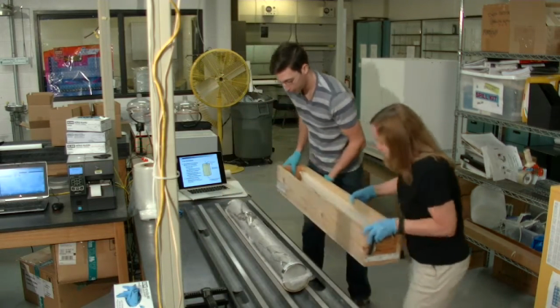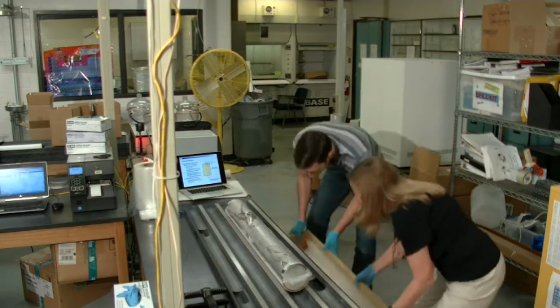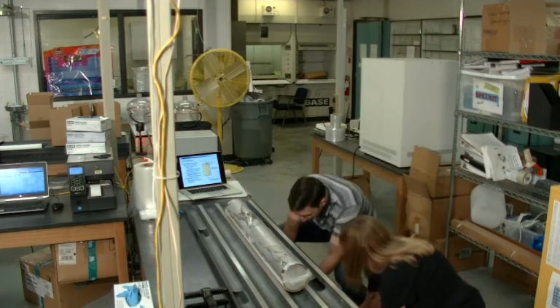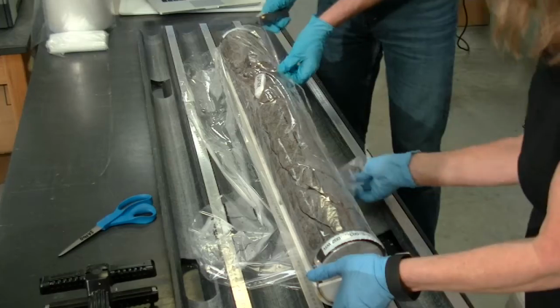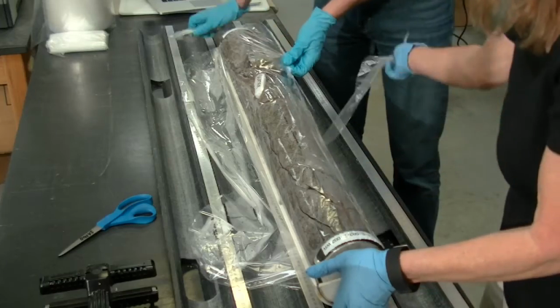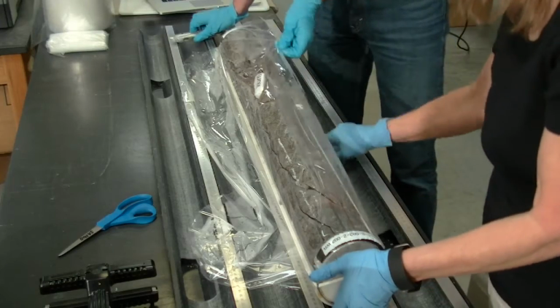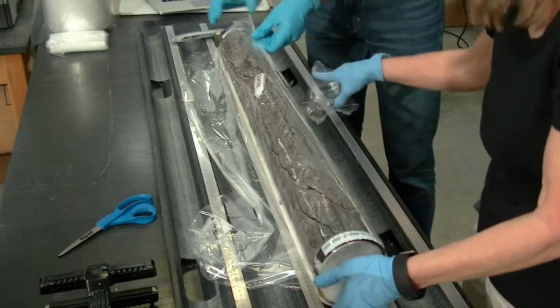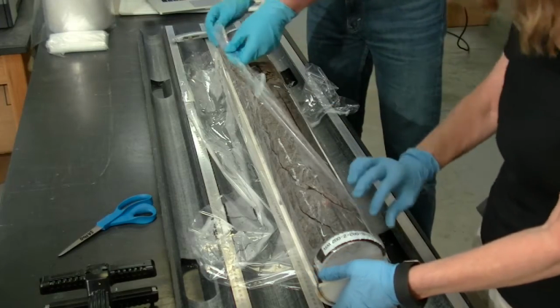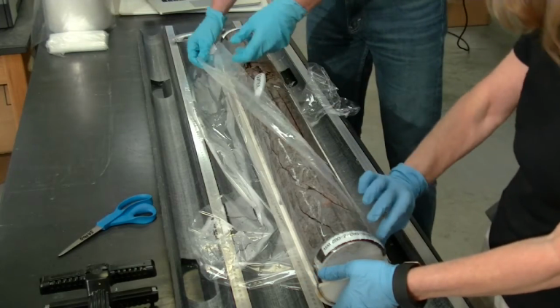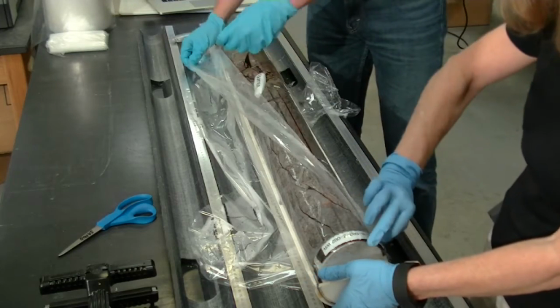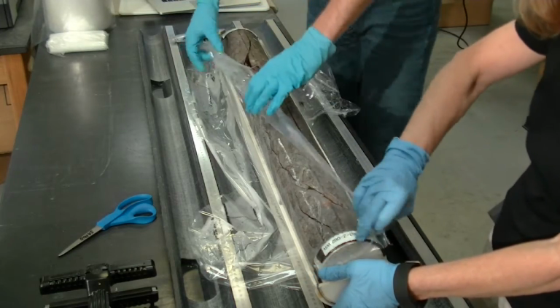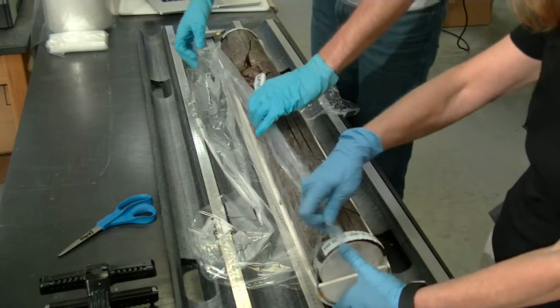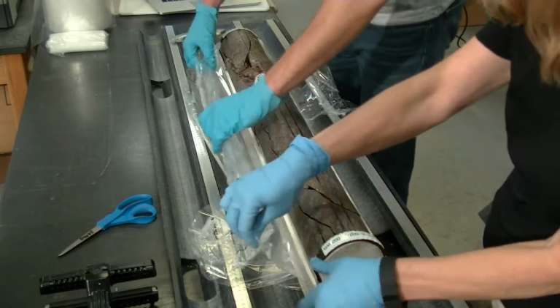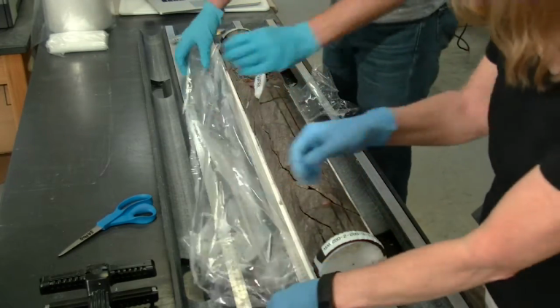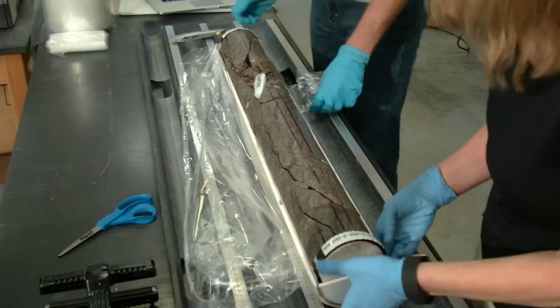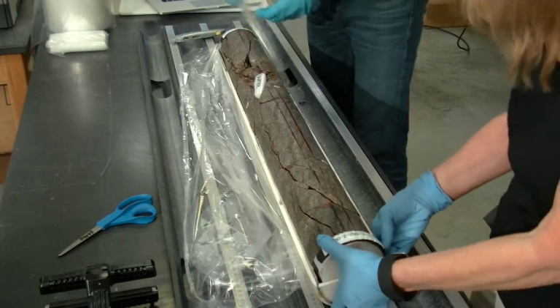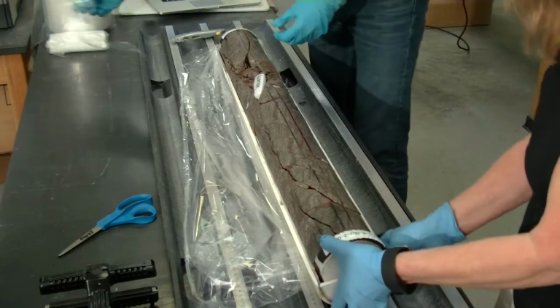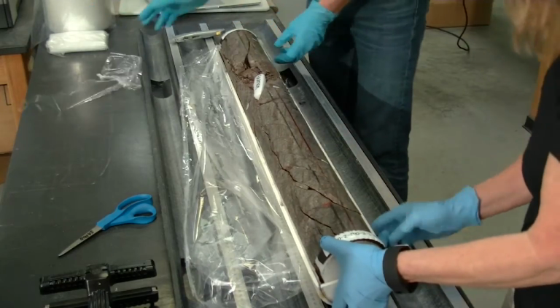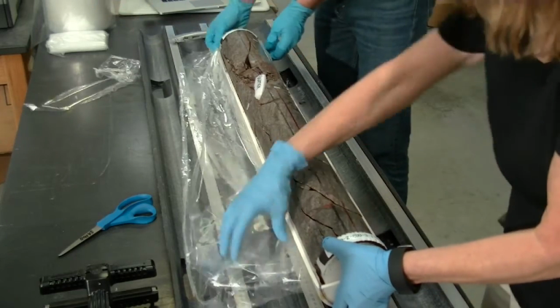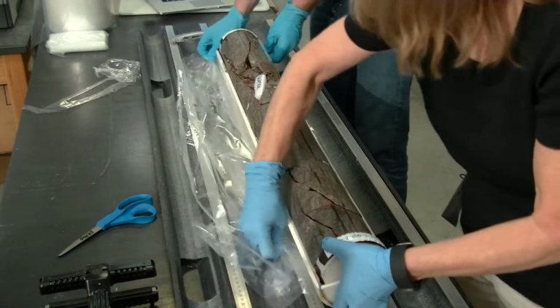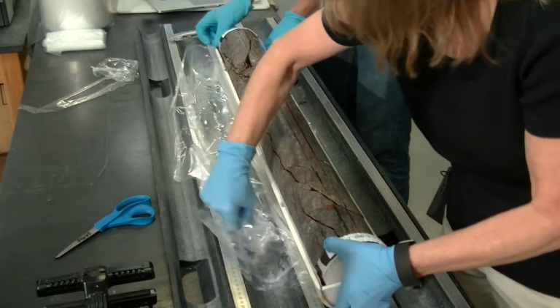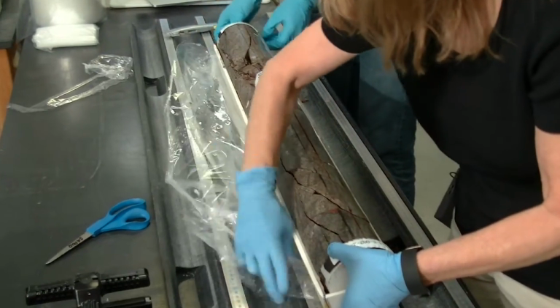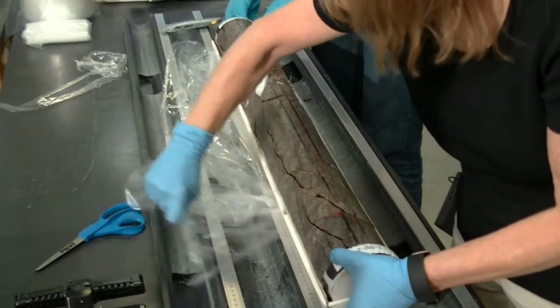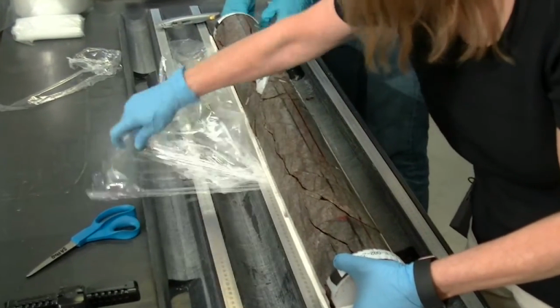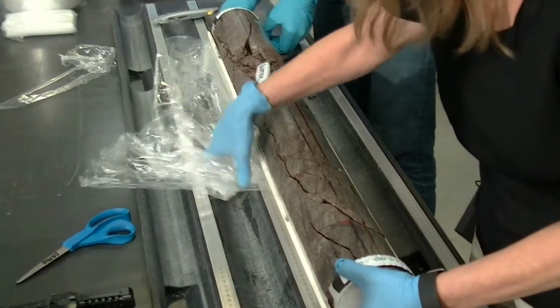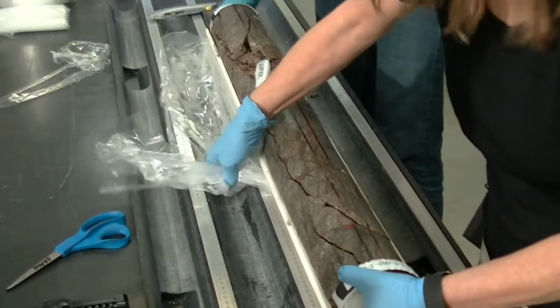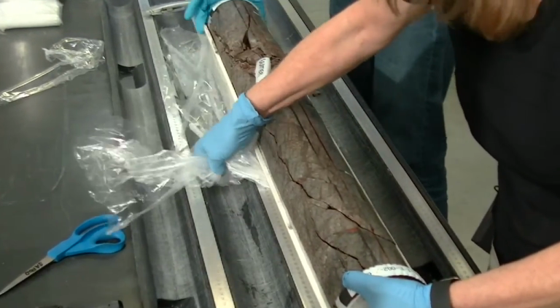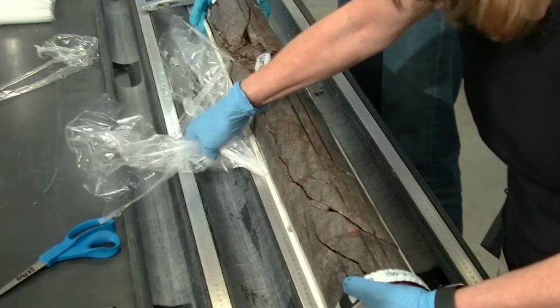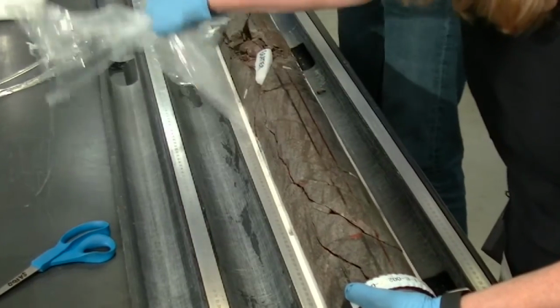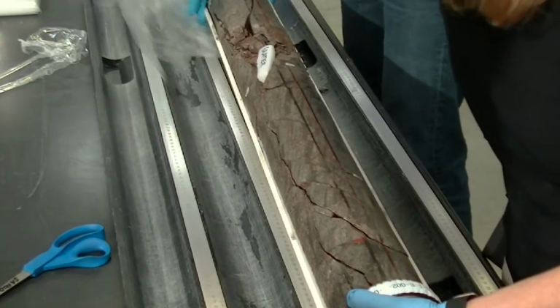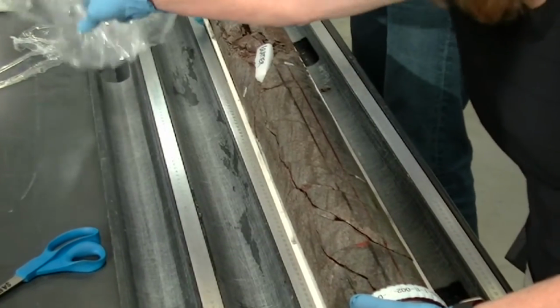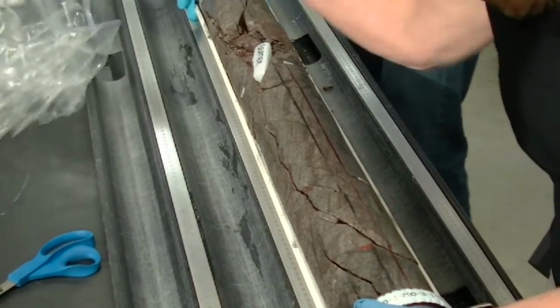Then we have to actually take off the plastic wrap that is surrounding the core. This plastic wrap has a specific purpose: it's to retain the moisture inside the core so that it doesn't dry out, and also to hold the core together.